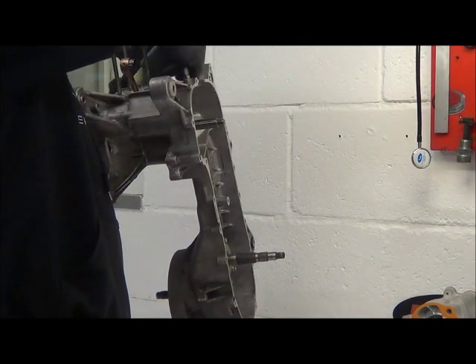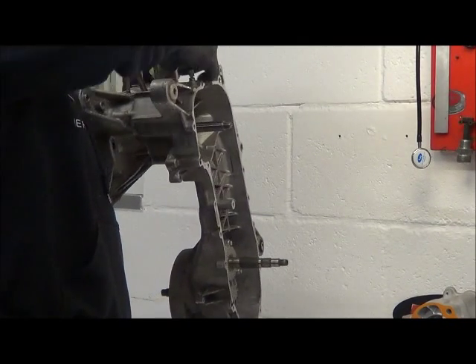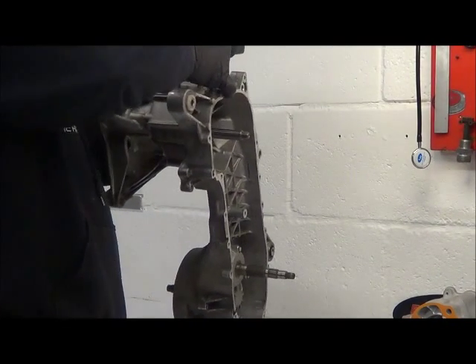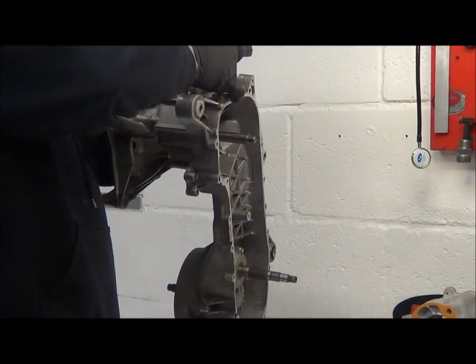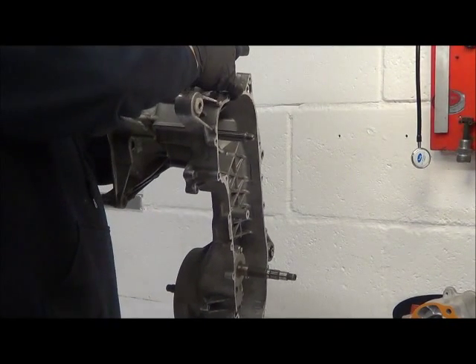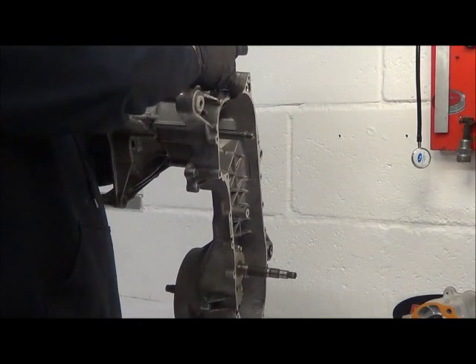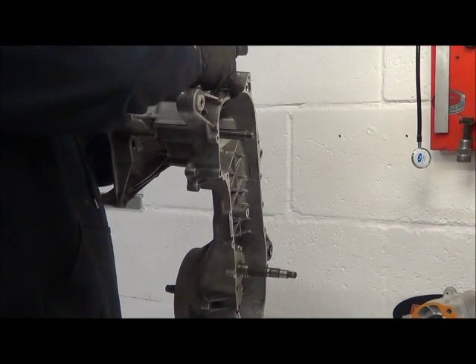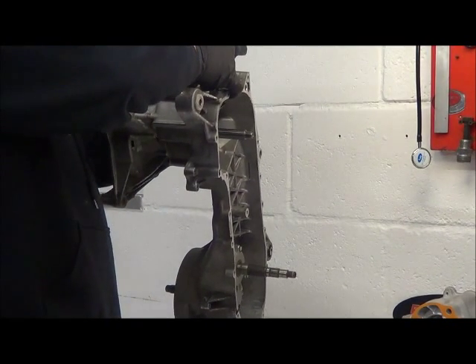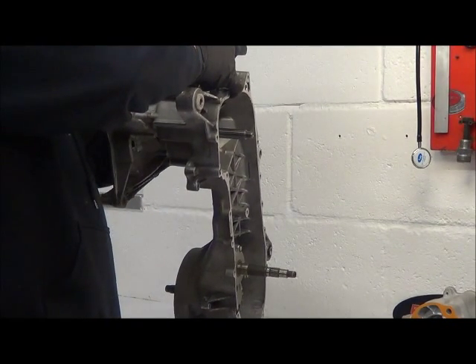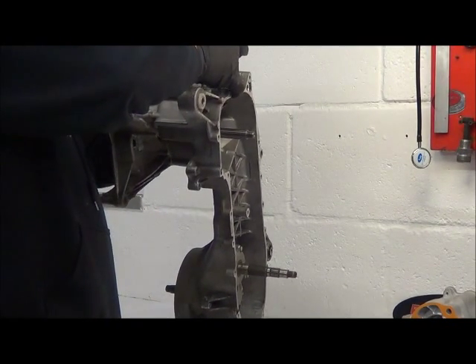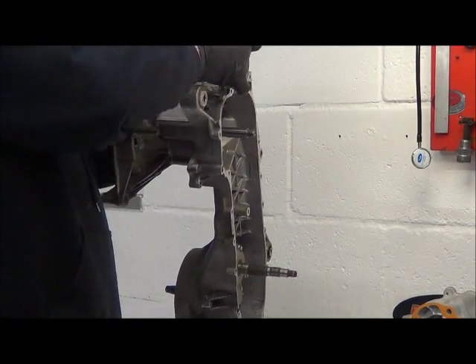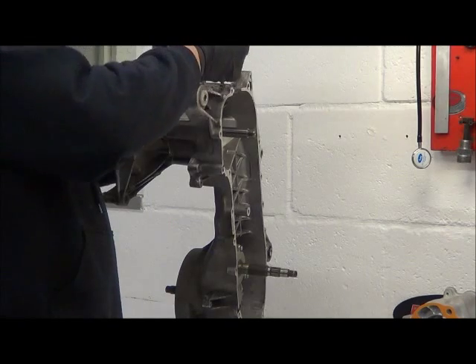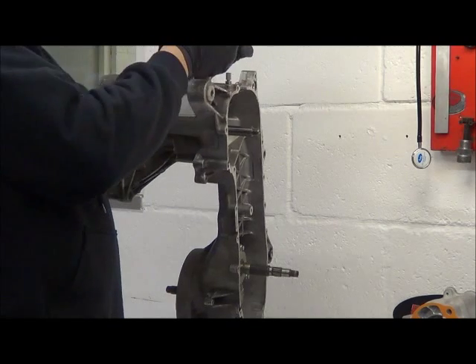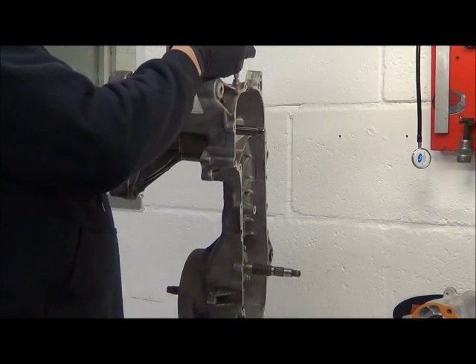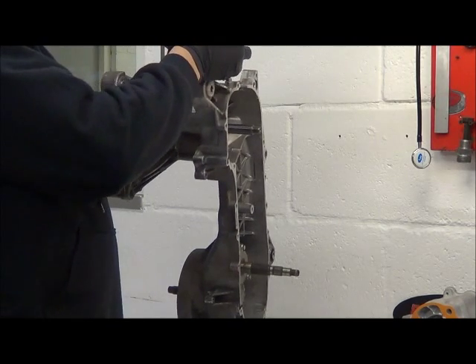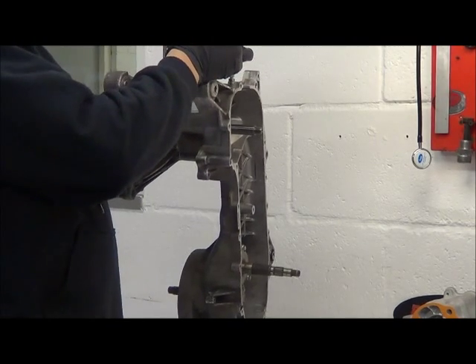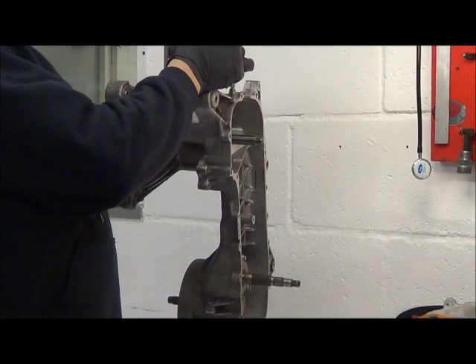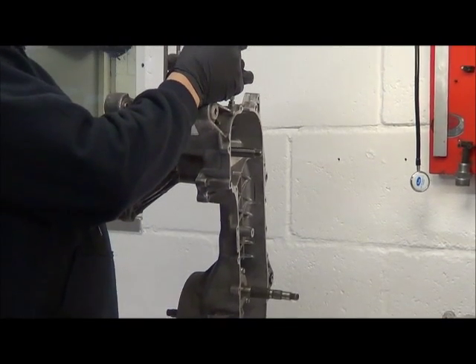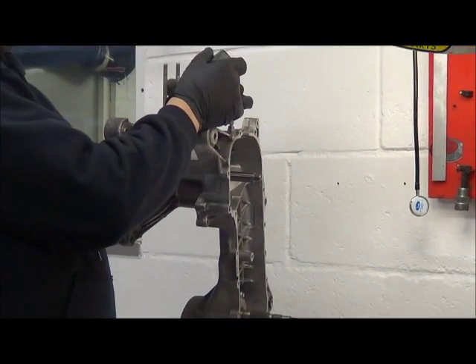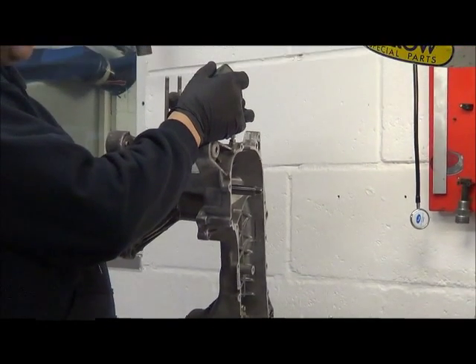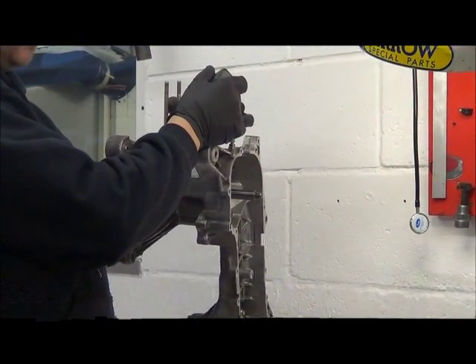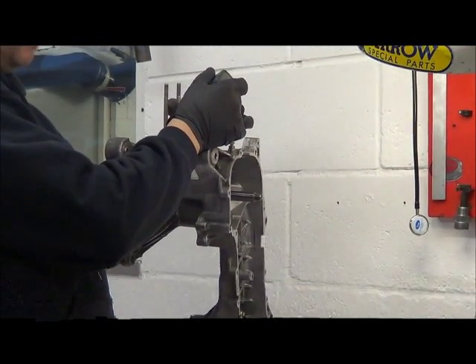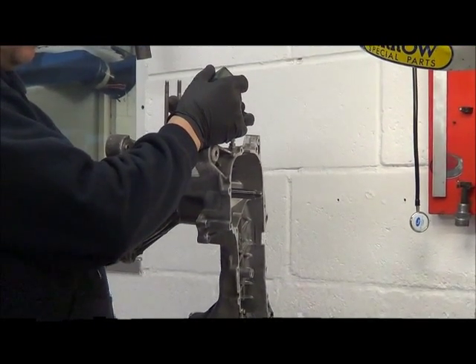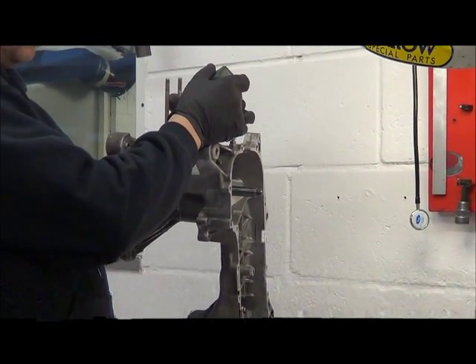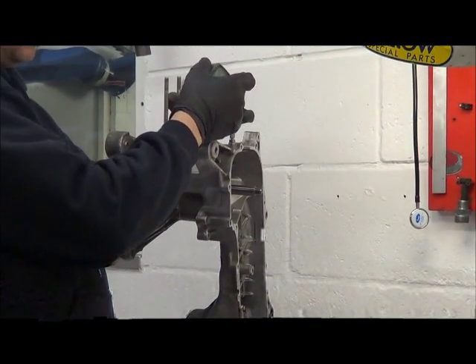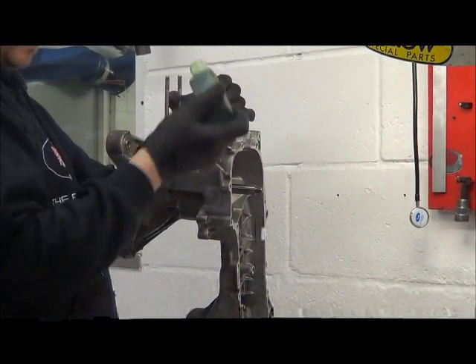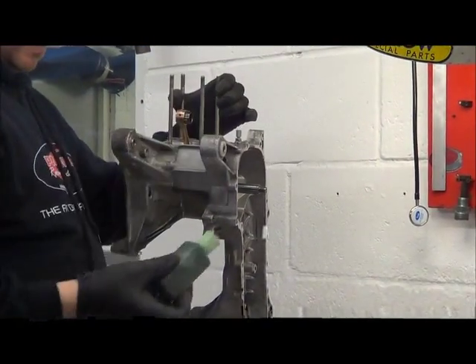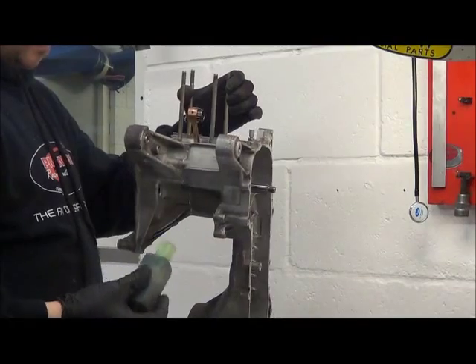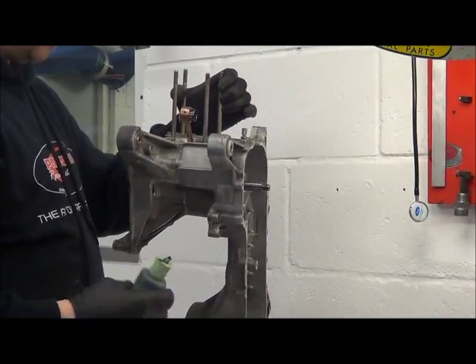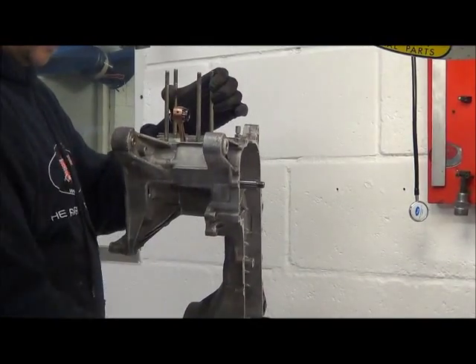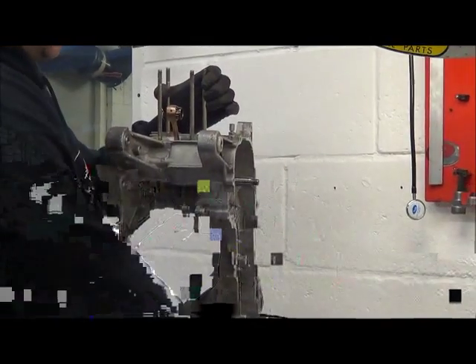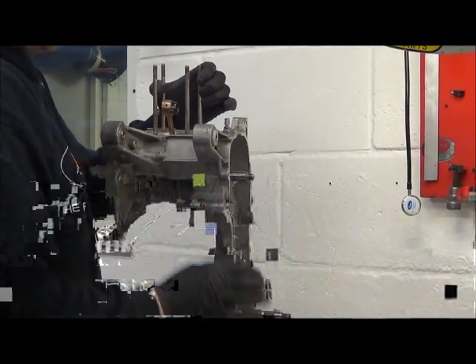And some oil on the big end — a couple of drops on the big end. A couple of drops on the small end bearing as well. It's all nicely warmed up.